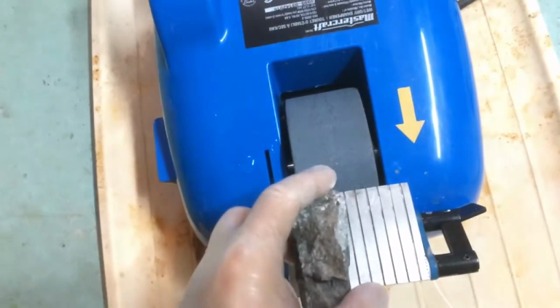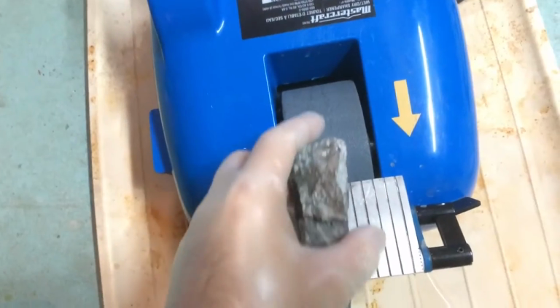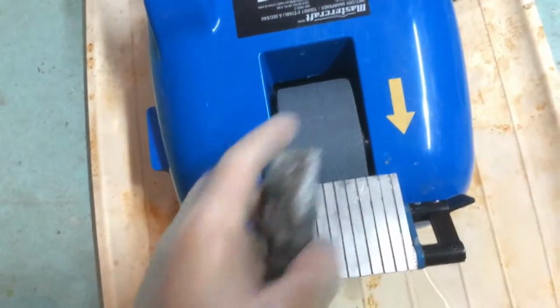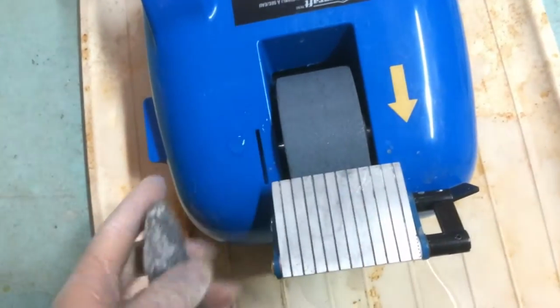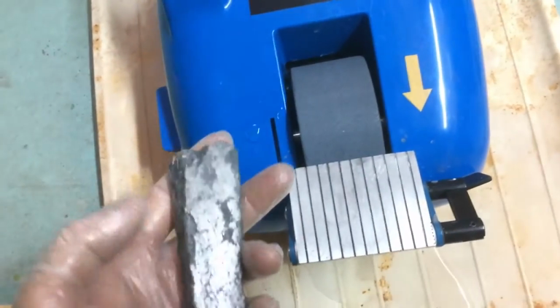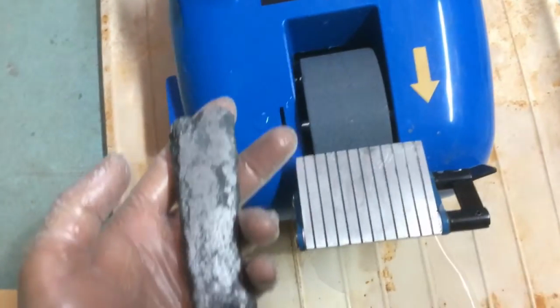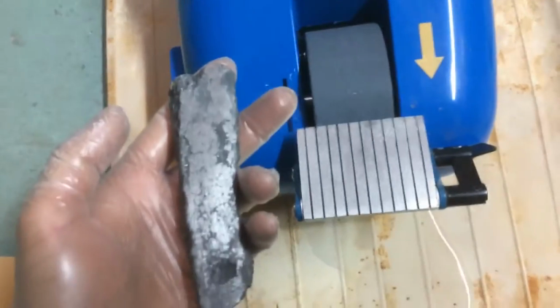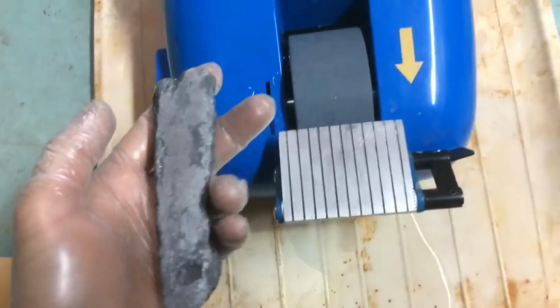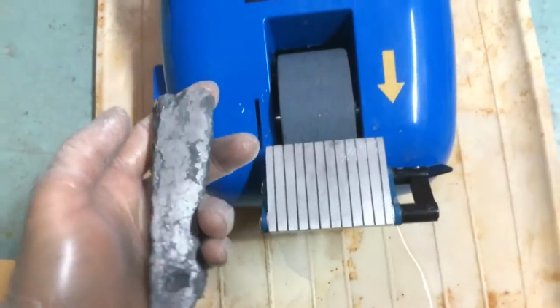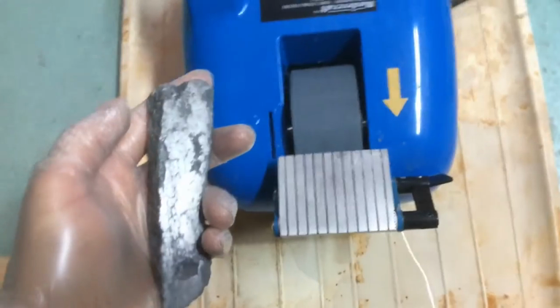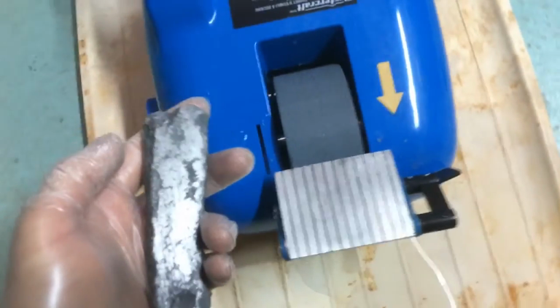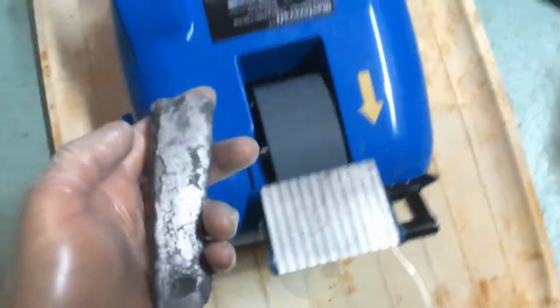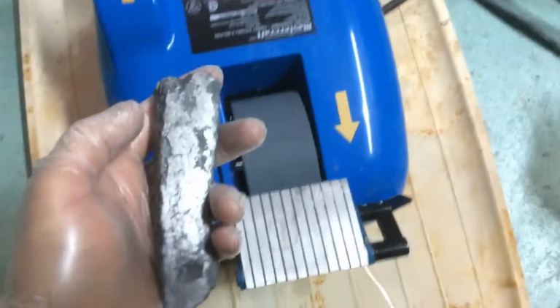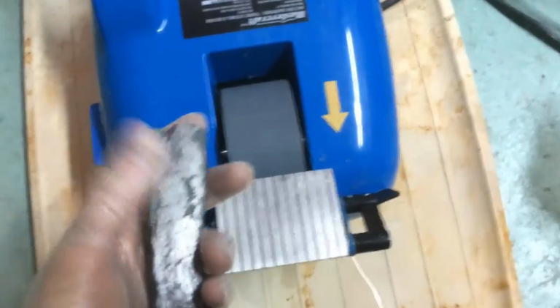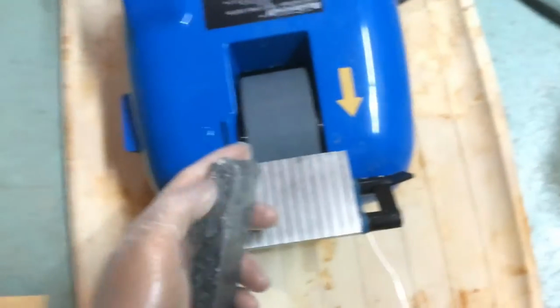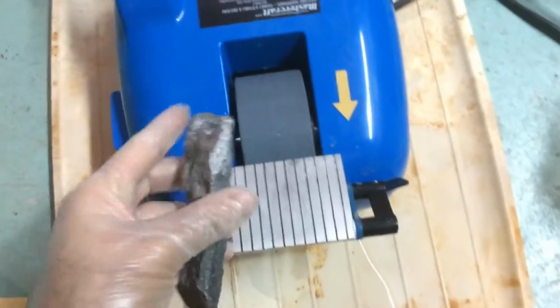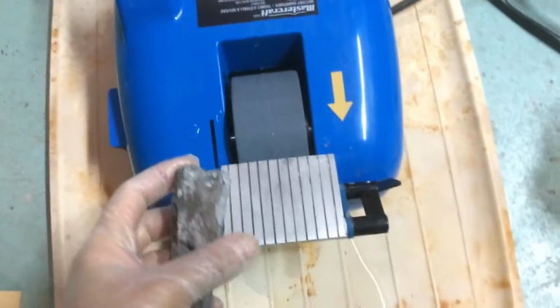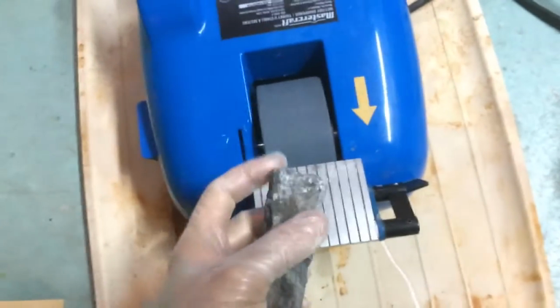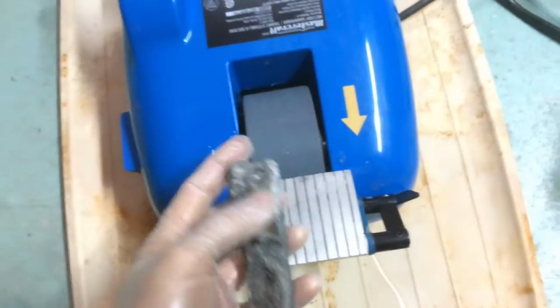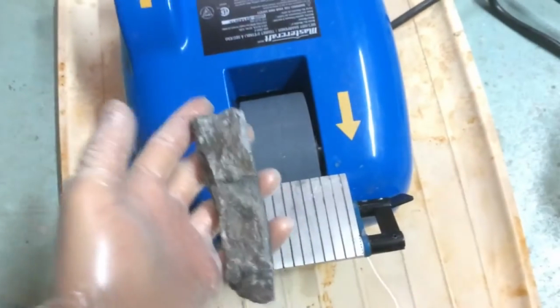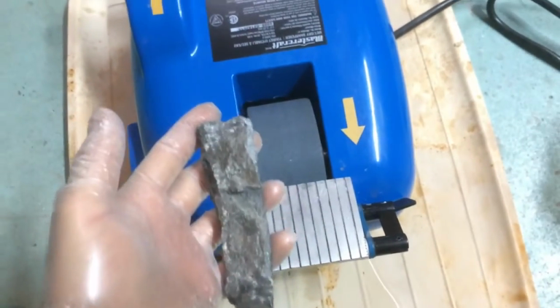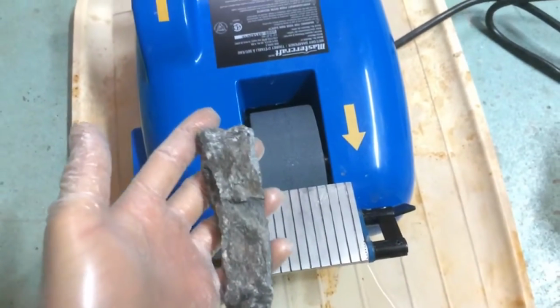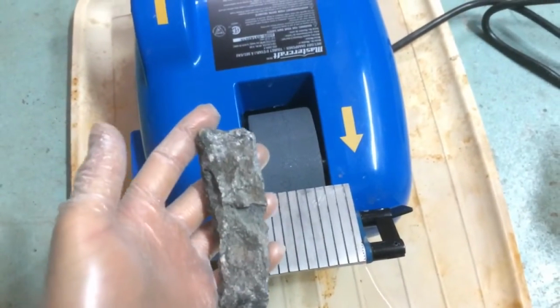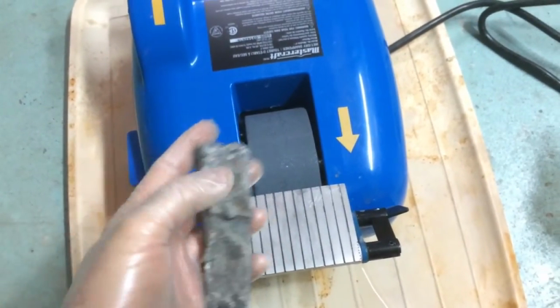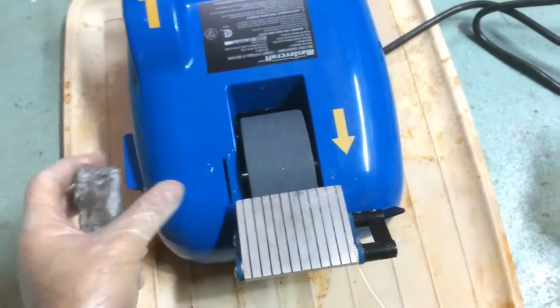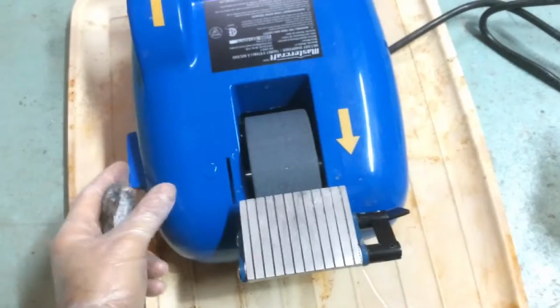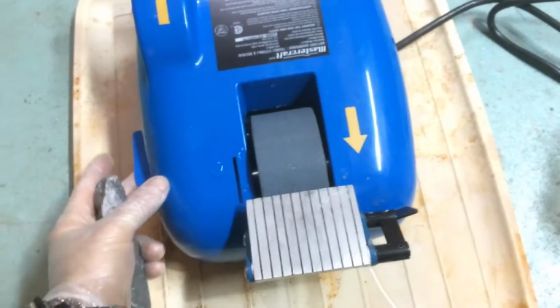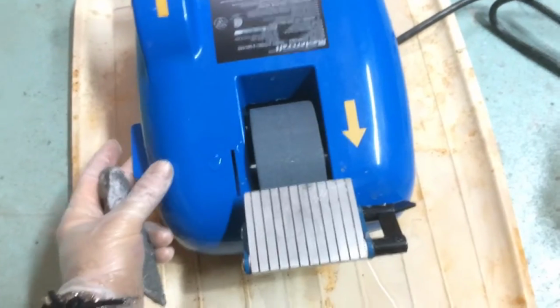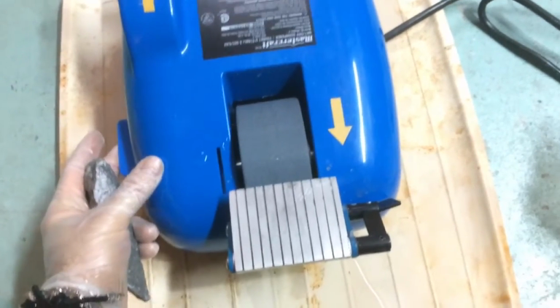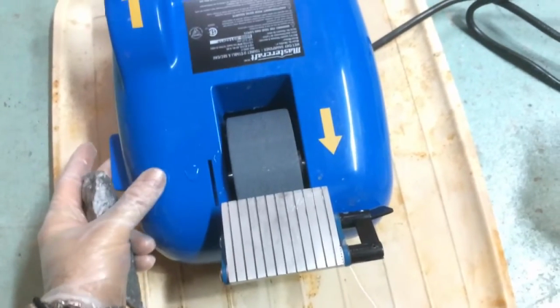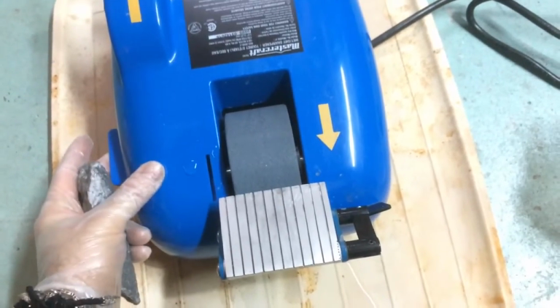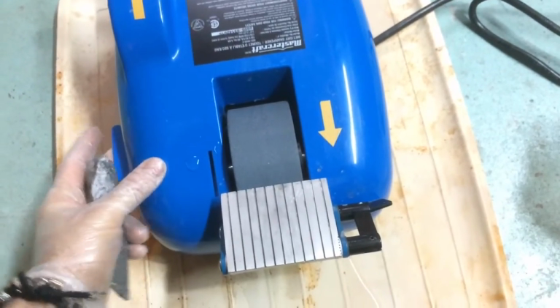We'll see — let's give this a try and I'll show you how it looks. I'll stop, keep going at it, and show you some of the final results after the grinding. Okay, so this is how it goes.